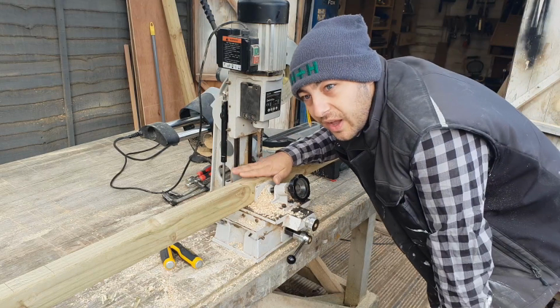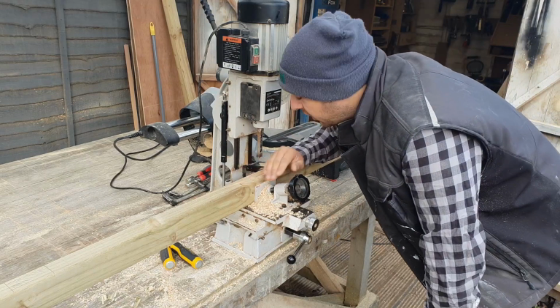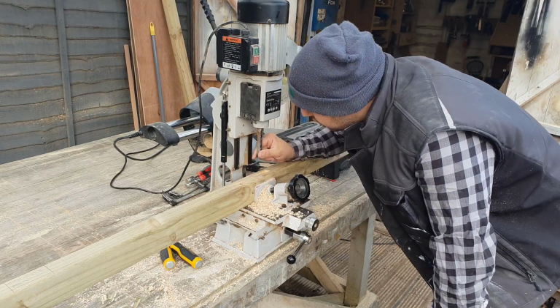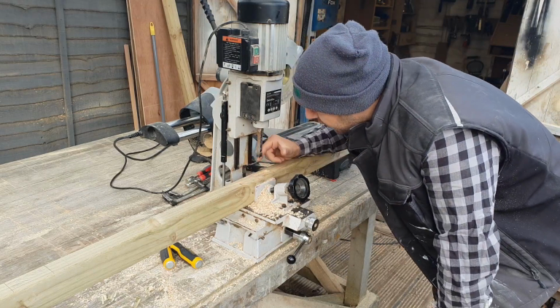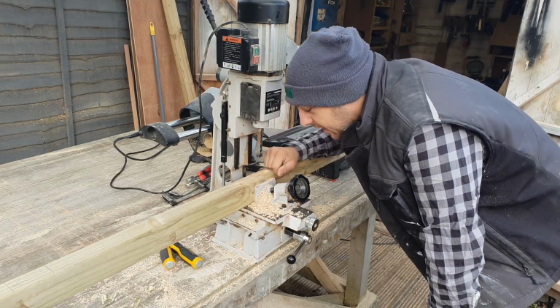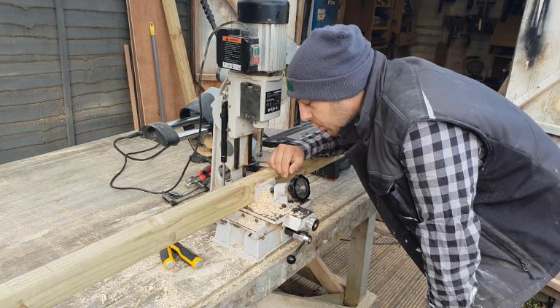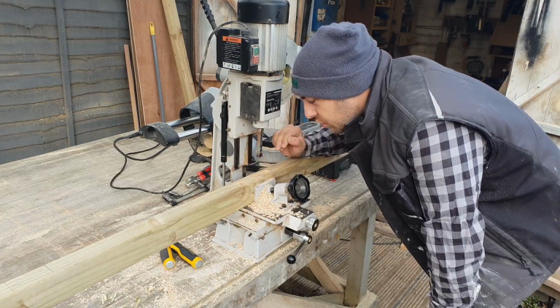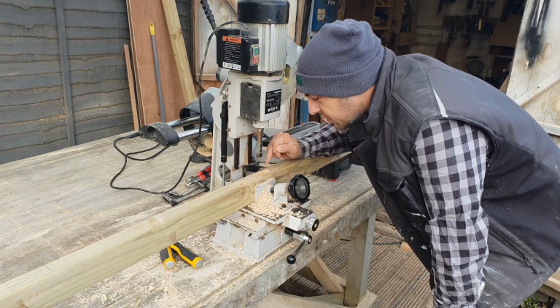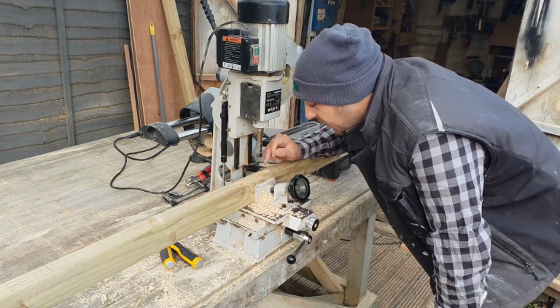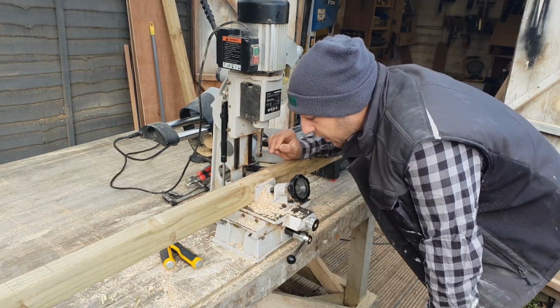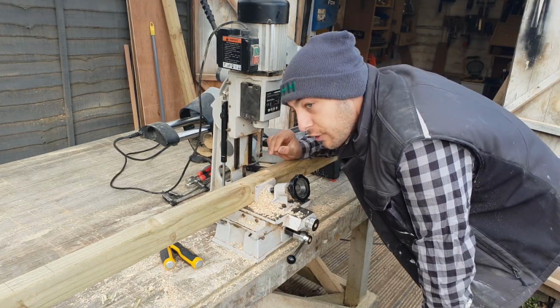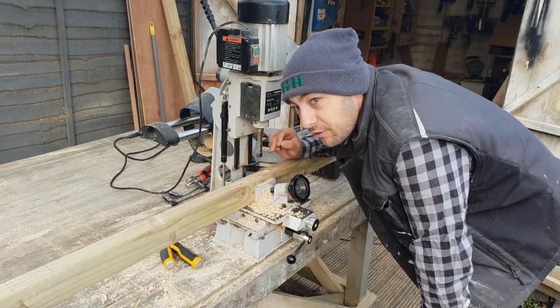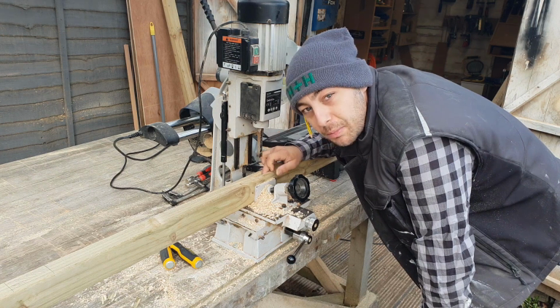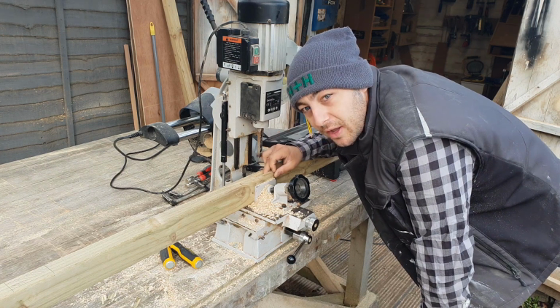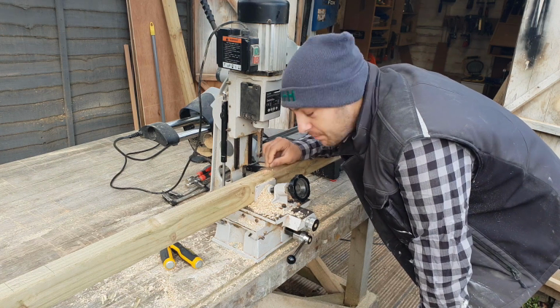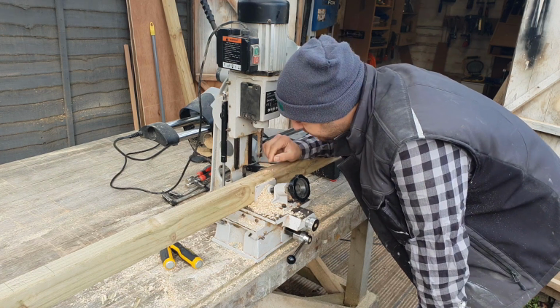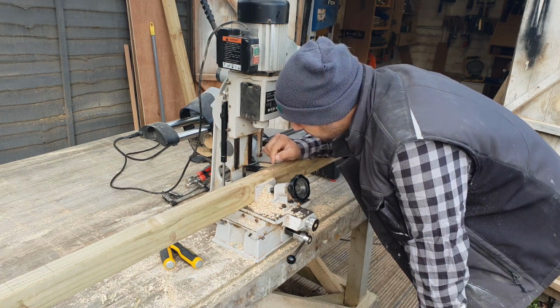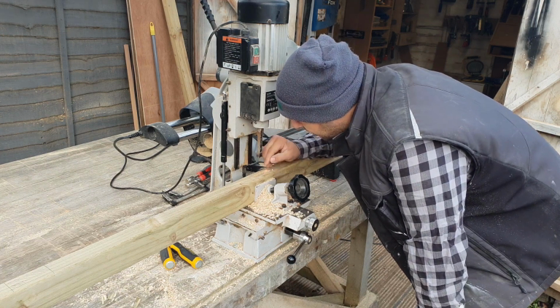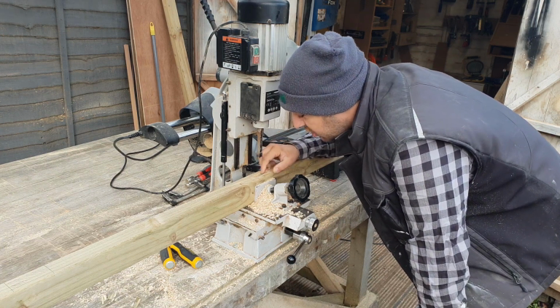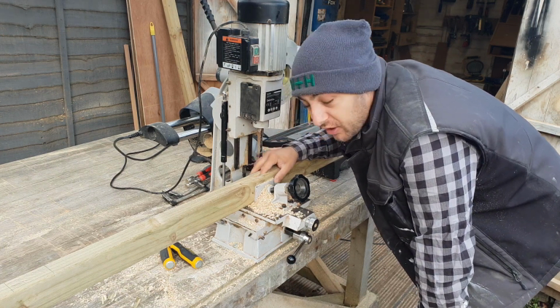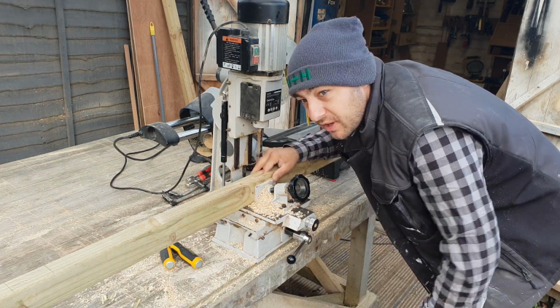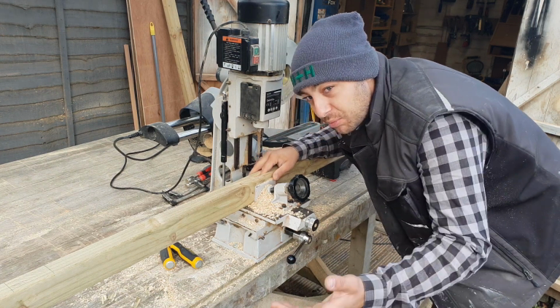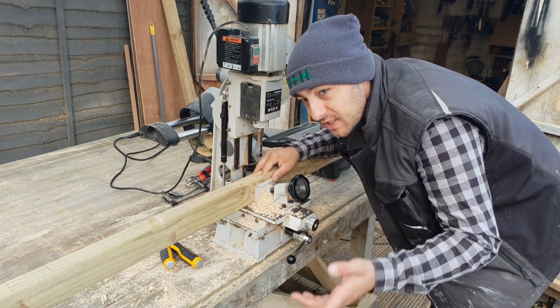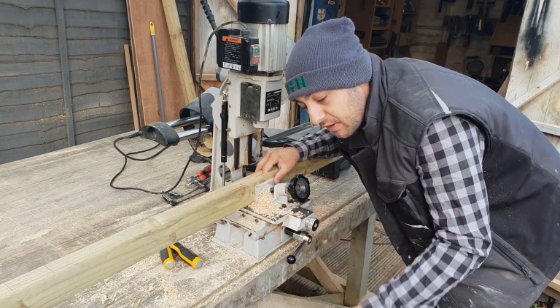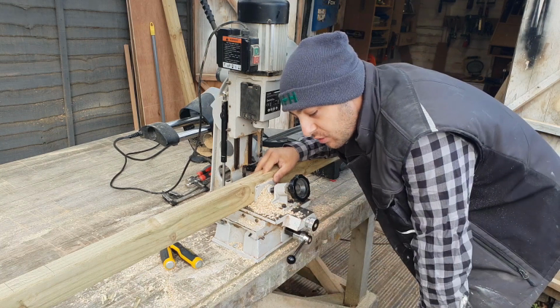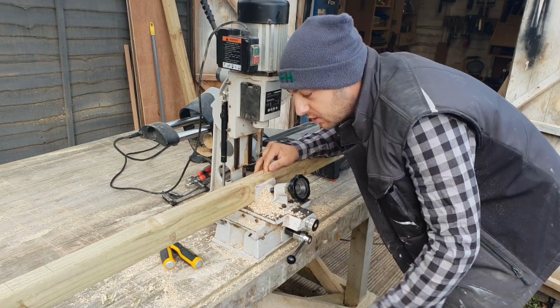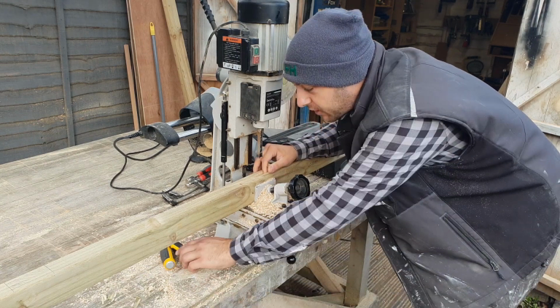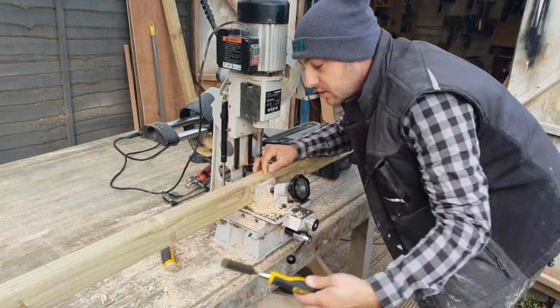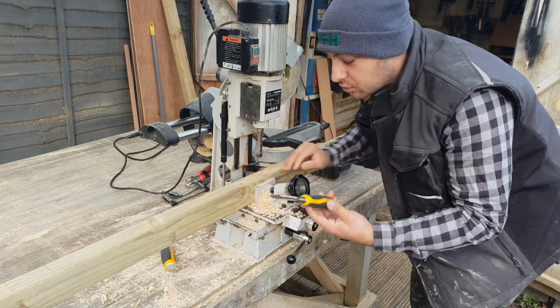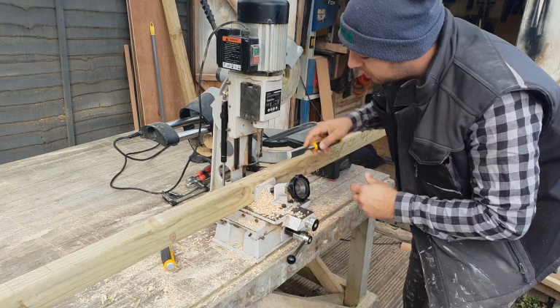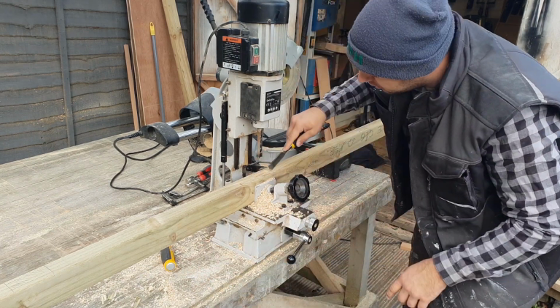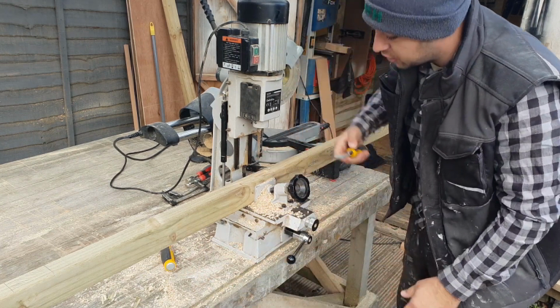If you don't have the luxury of a dedicated mortiser, you can always do these with a forstner bit and then a chisel, or in a drill press if you have one. If you don't have any of those, then I'm afraid it's old school chisel.